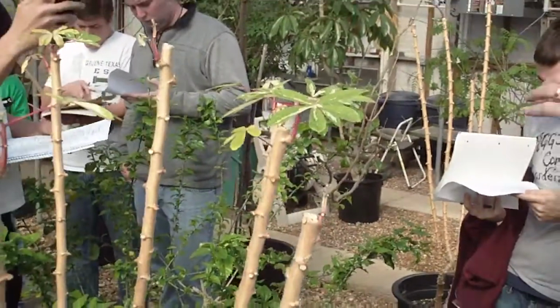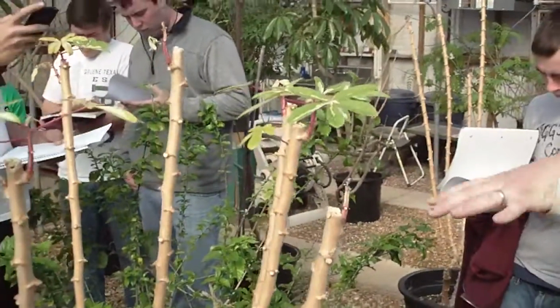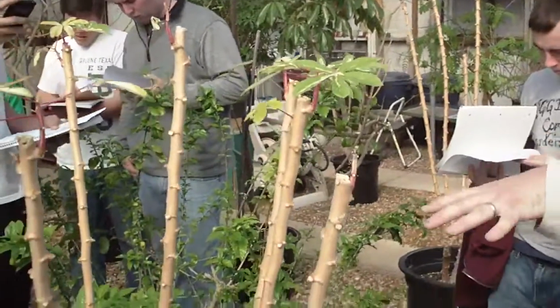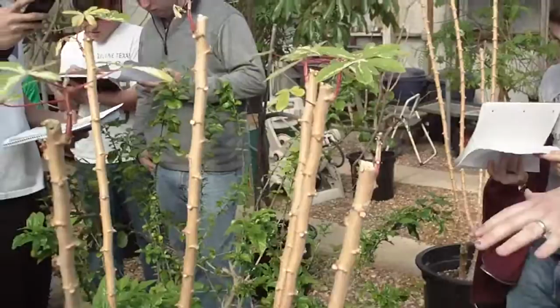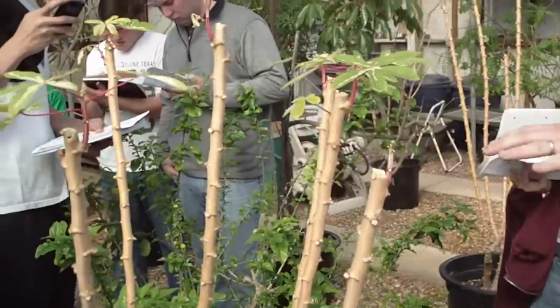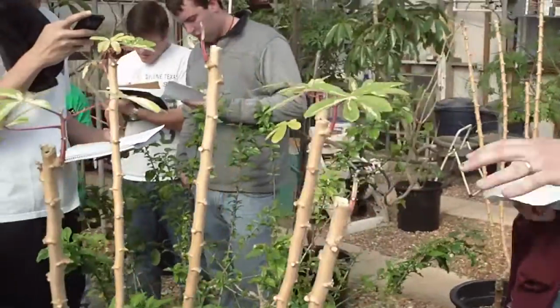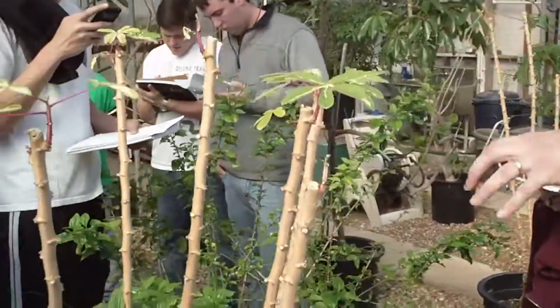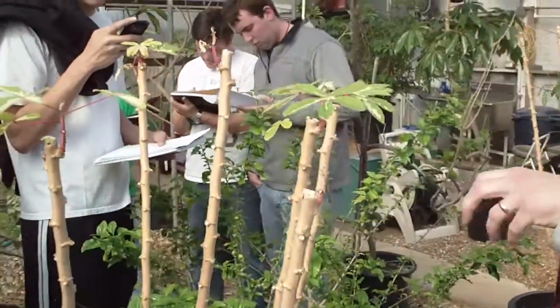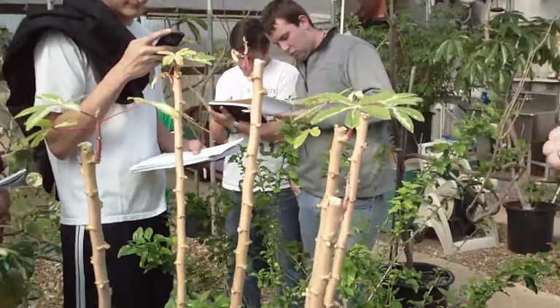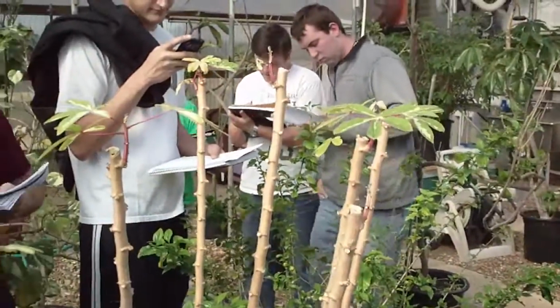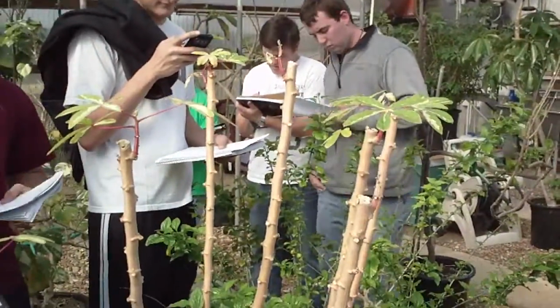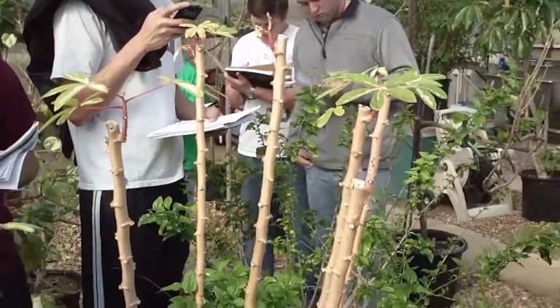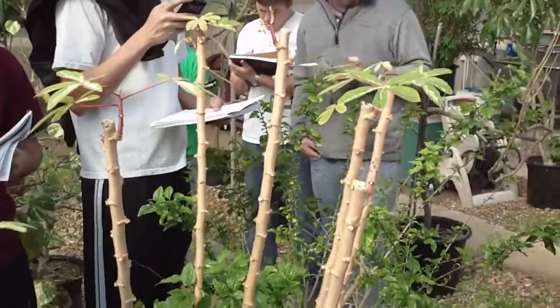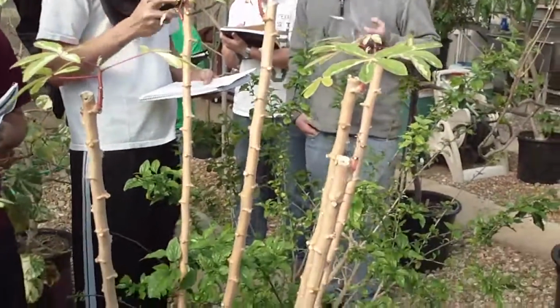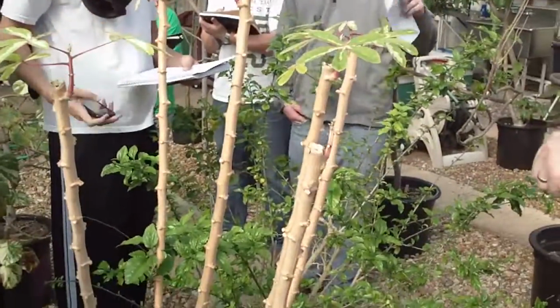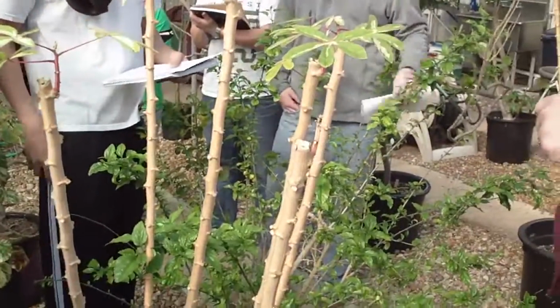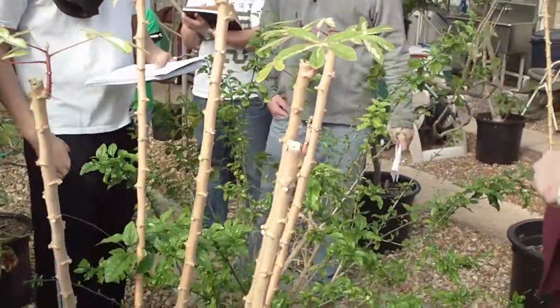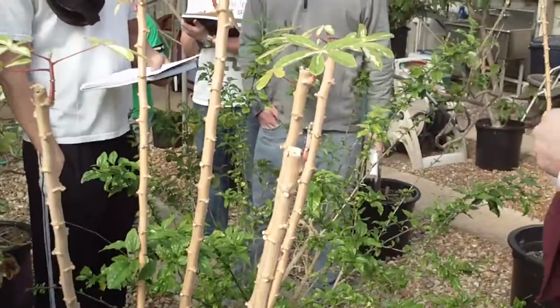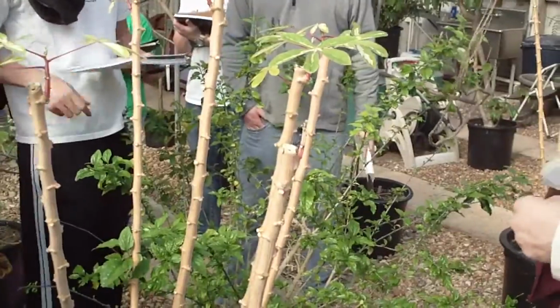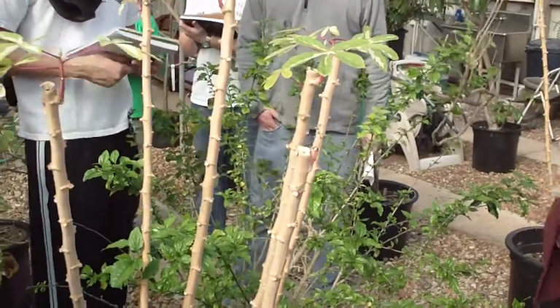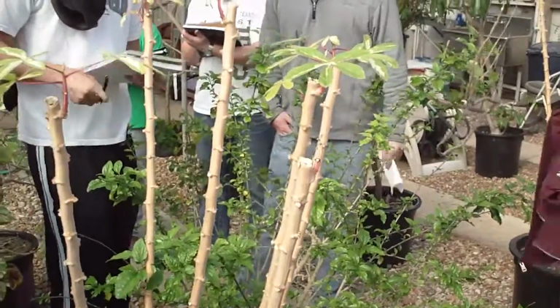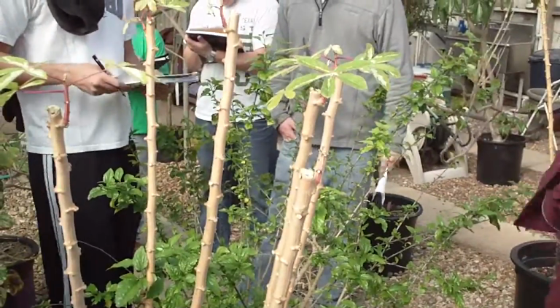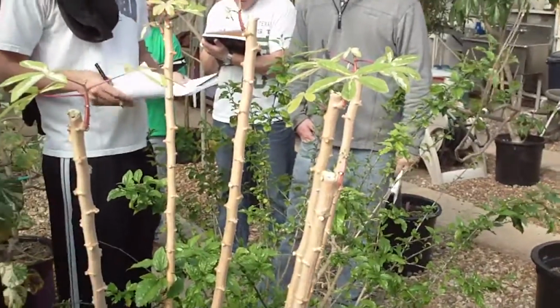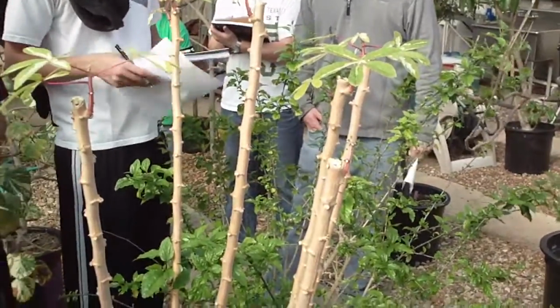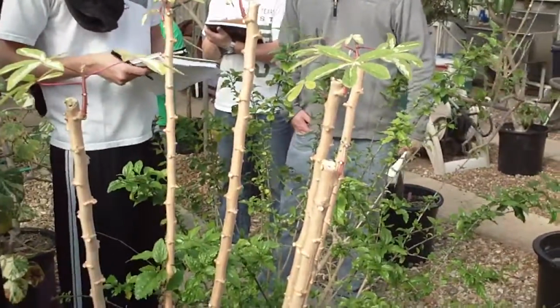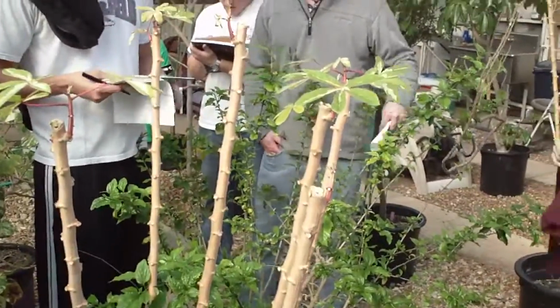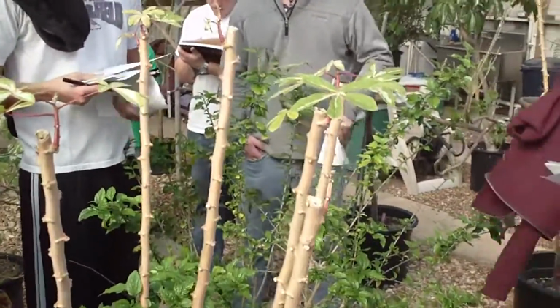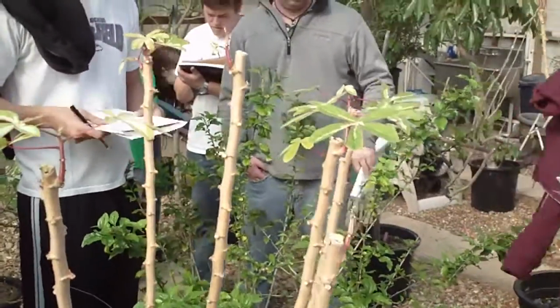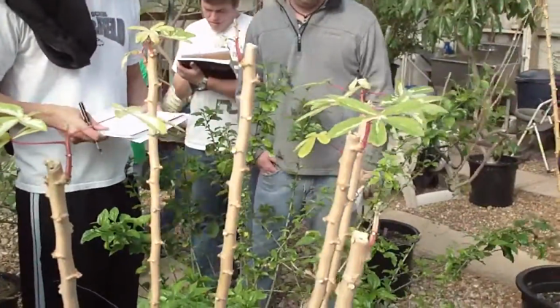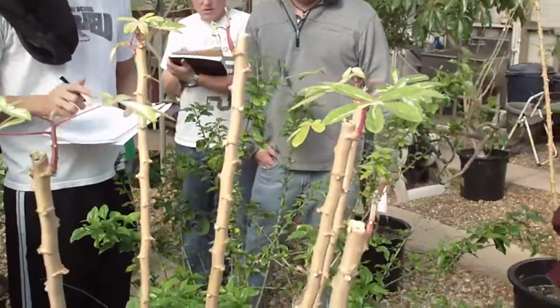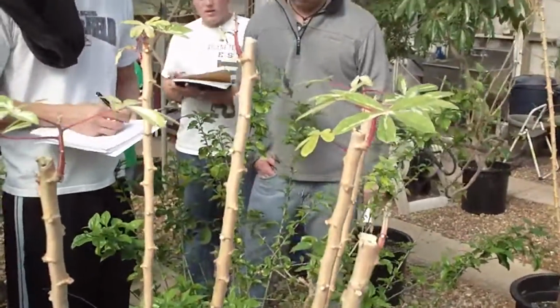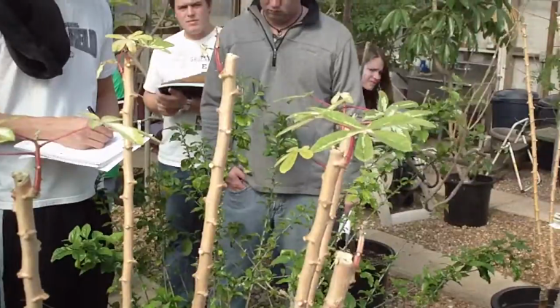This is the genus where we get tapioca pudding from. They take the roots, boil them, do a number of different procedures, and it makes tapioca pudding.